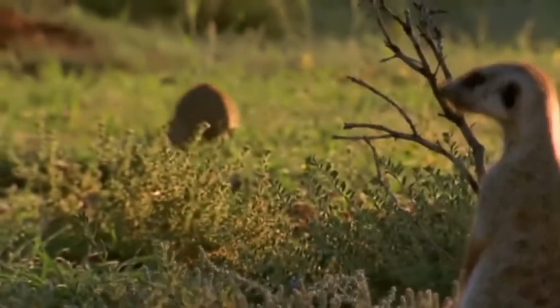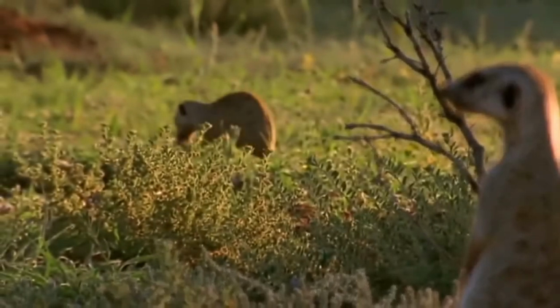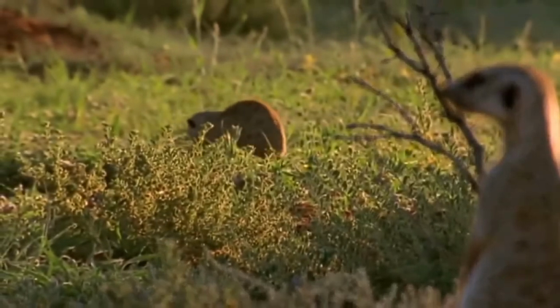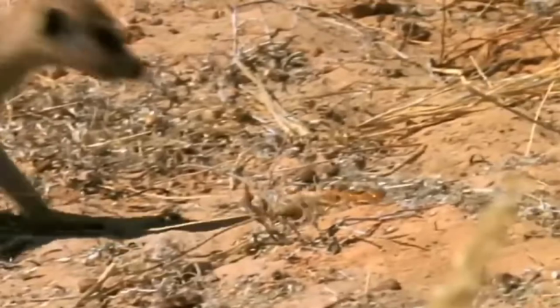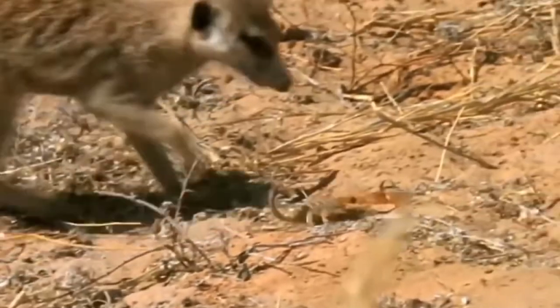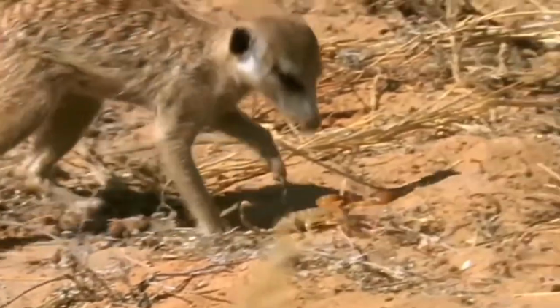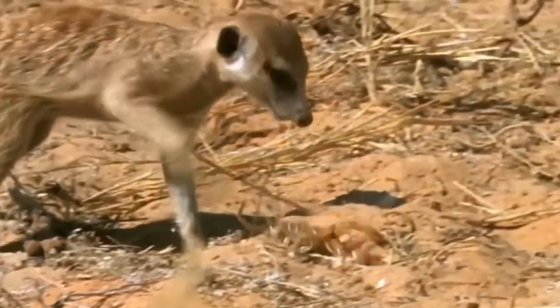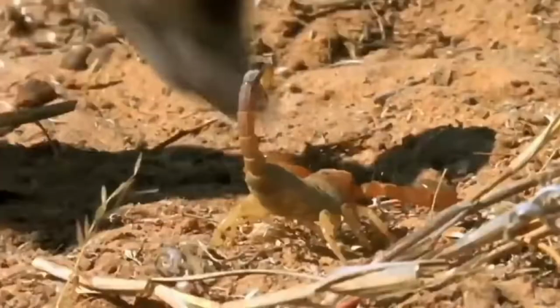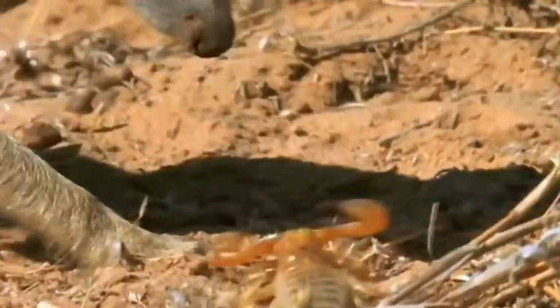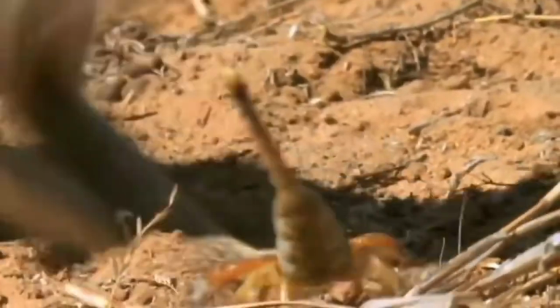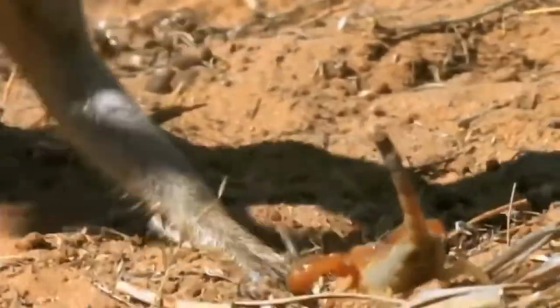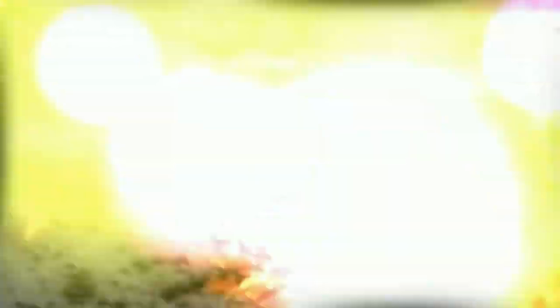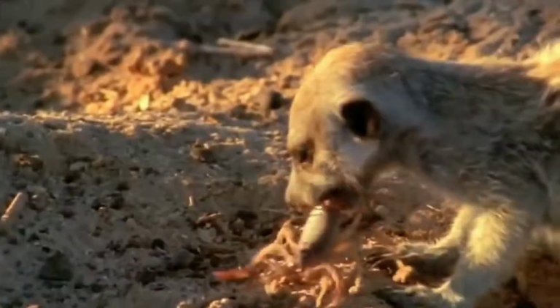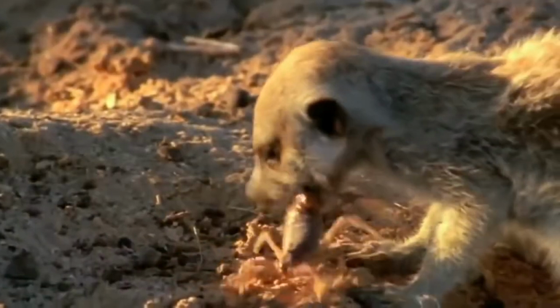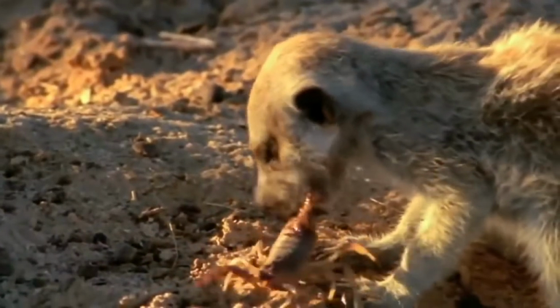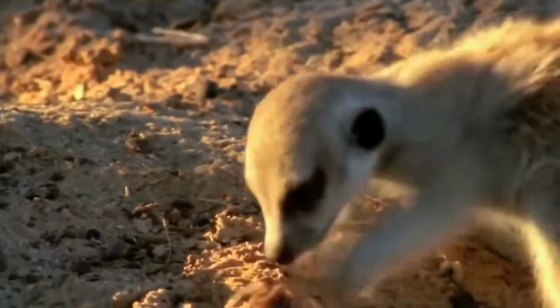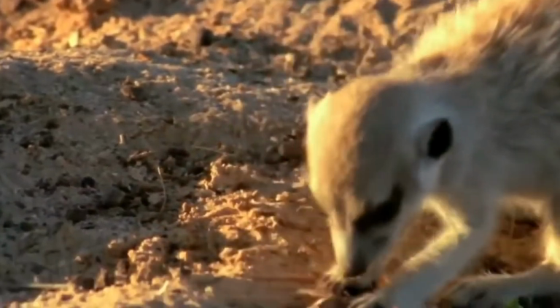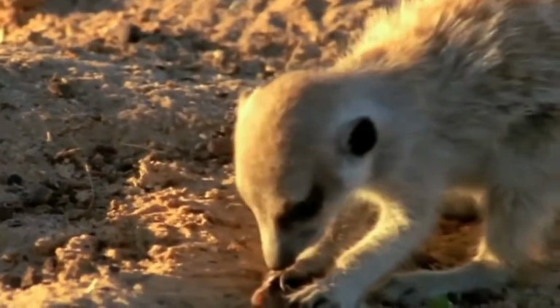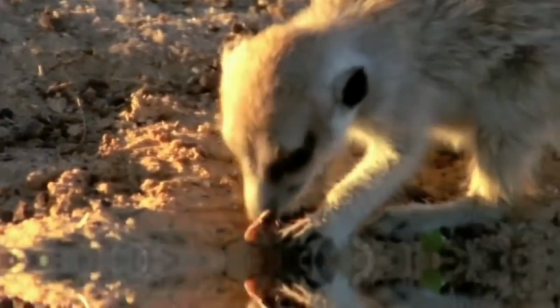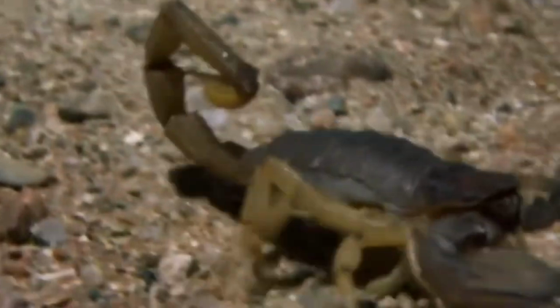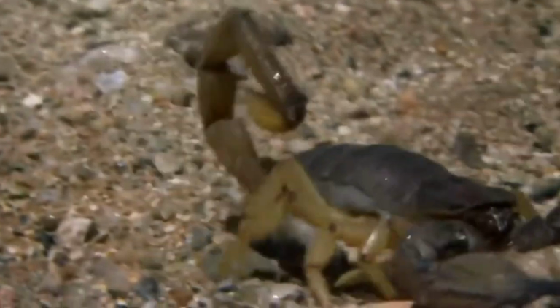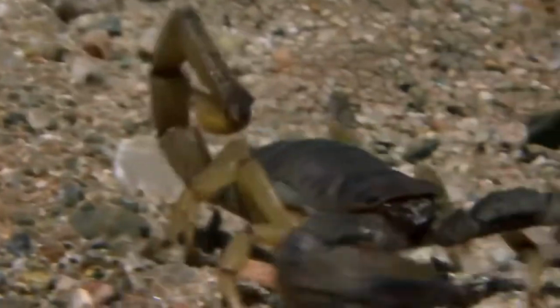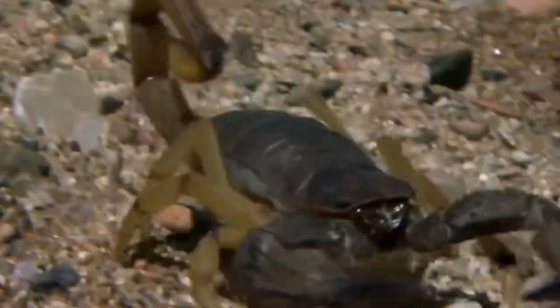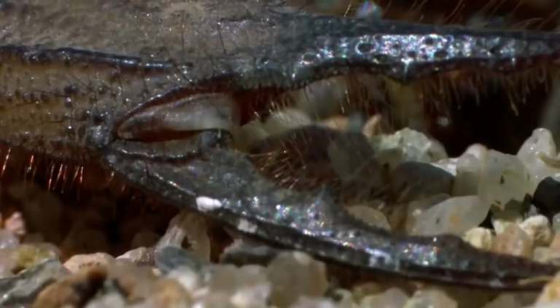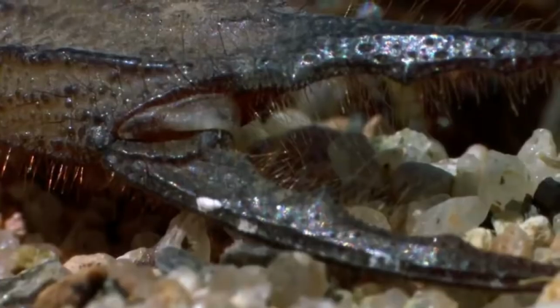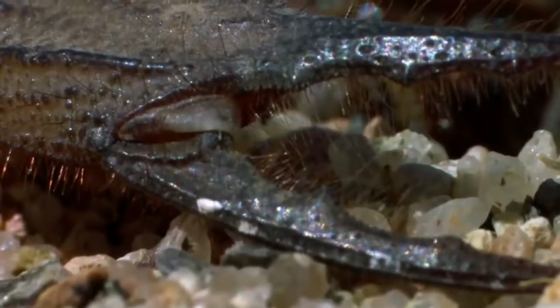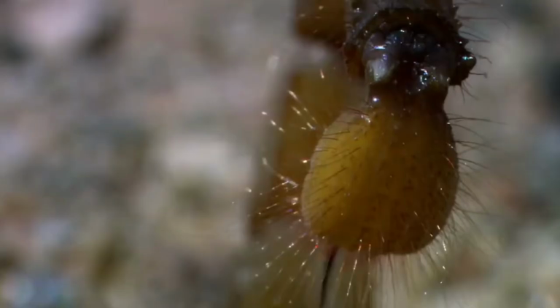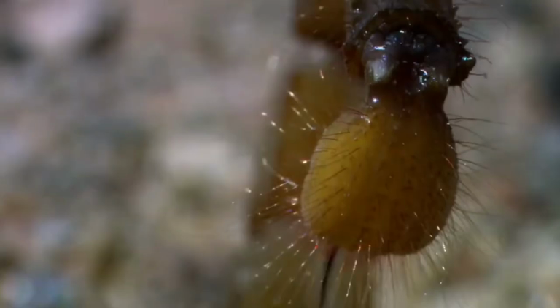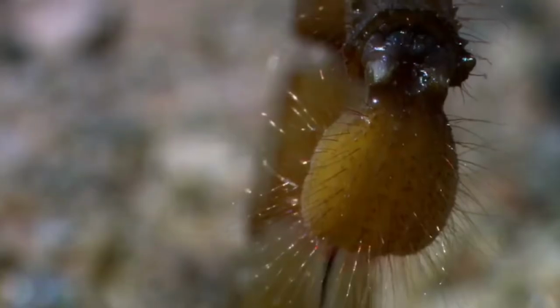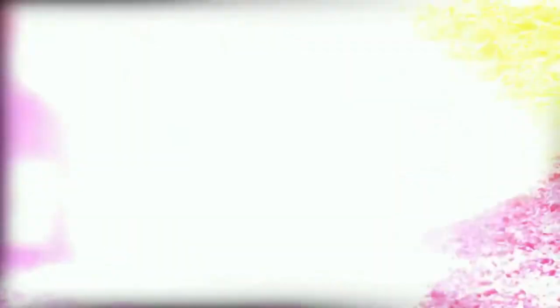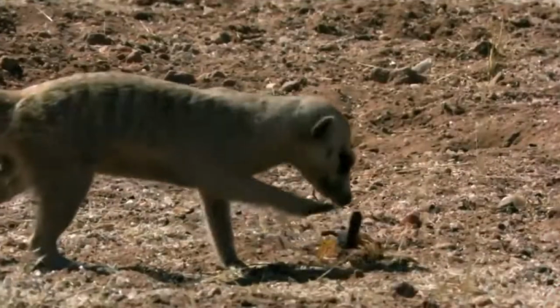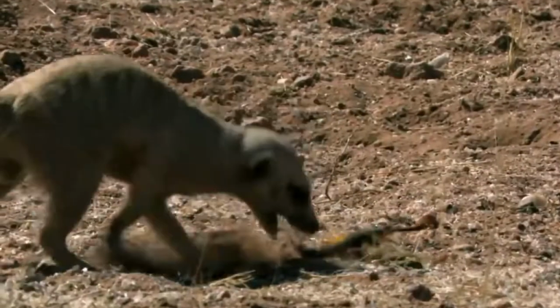The general configuration of physiognomic features gives the impression that the meerkat is a curious and cunning creature. This feeling is enhanced by the habitual manner of stretching out in a column and carefully observing the surrounding space.